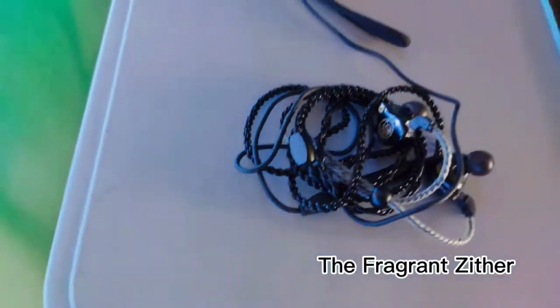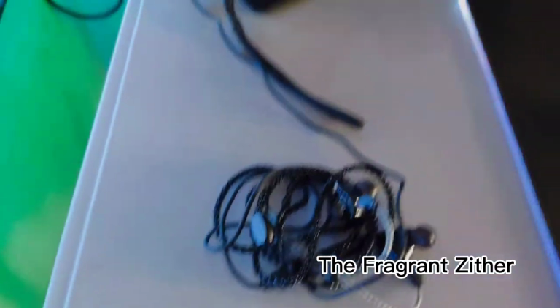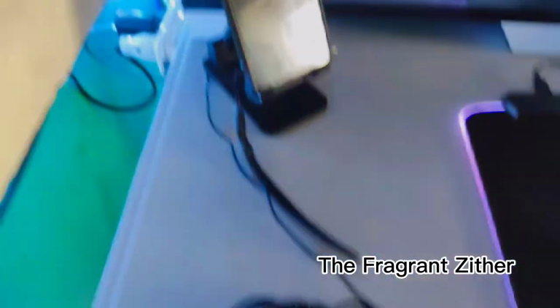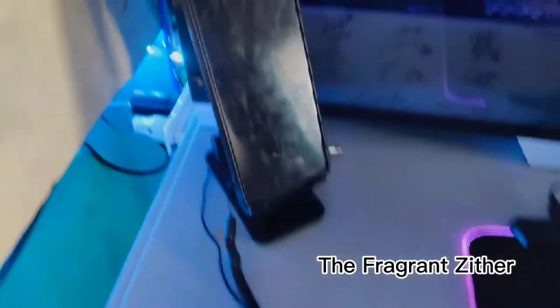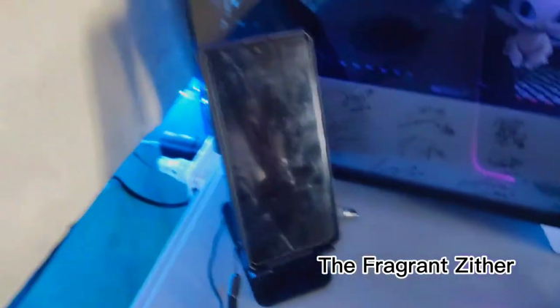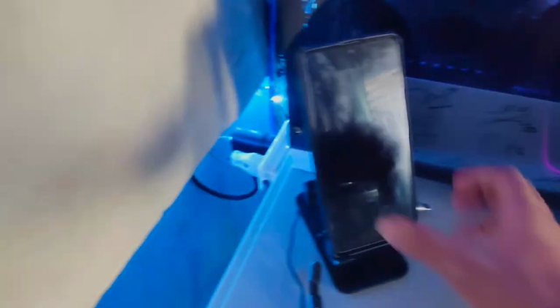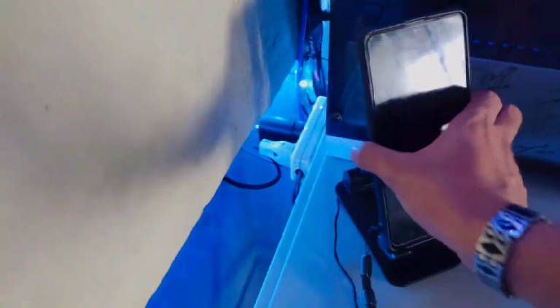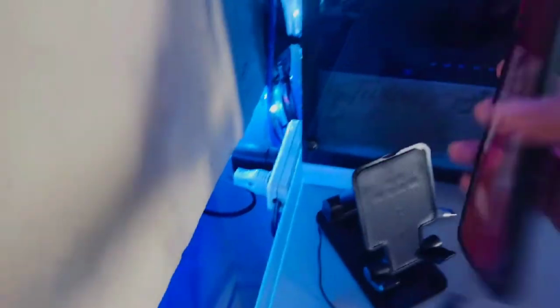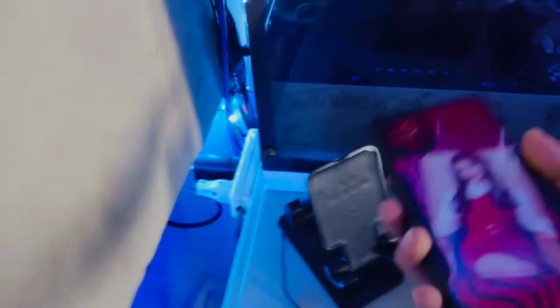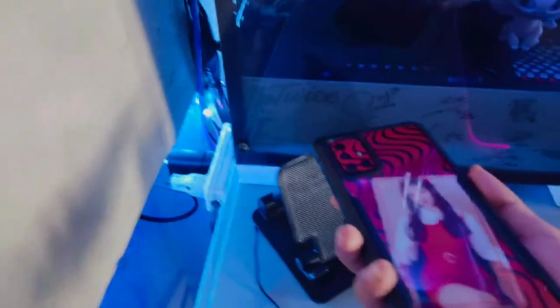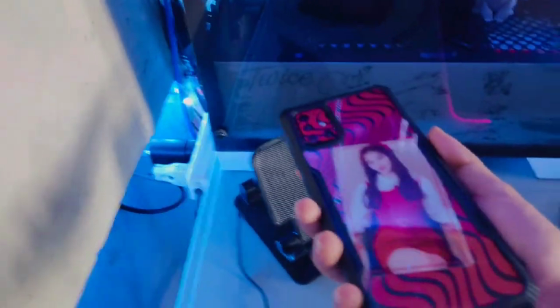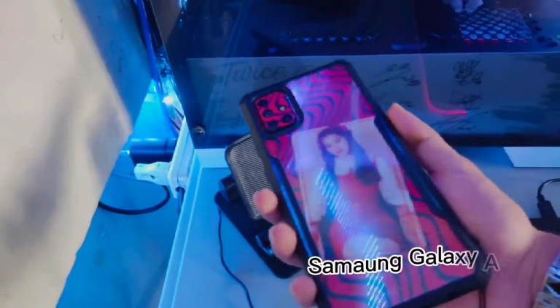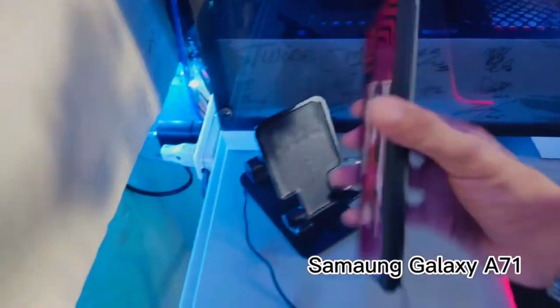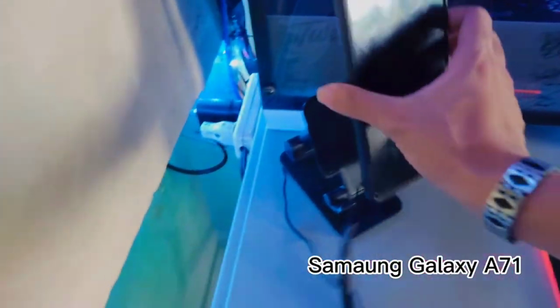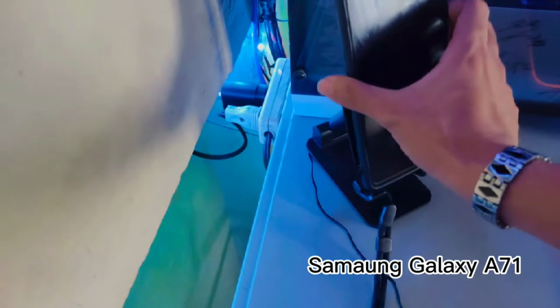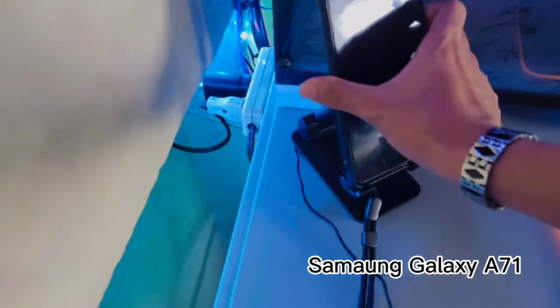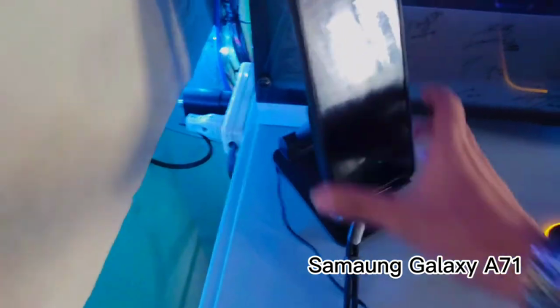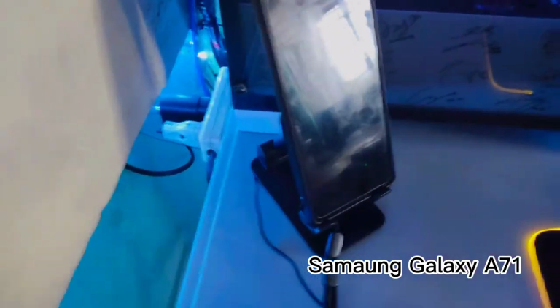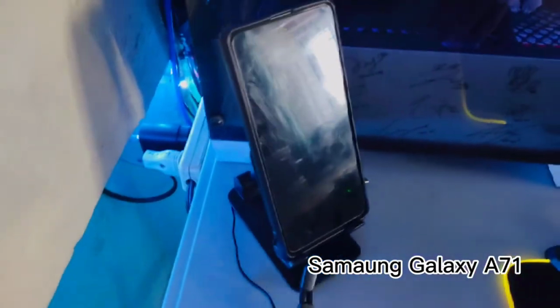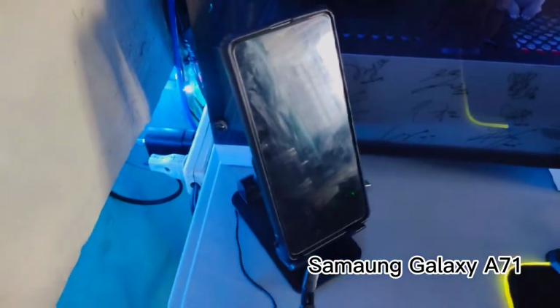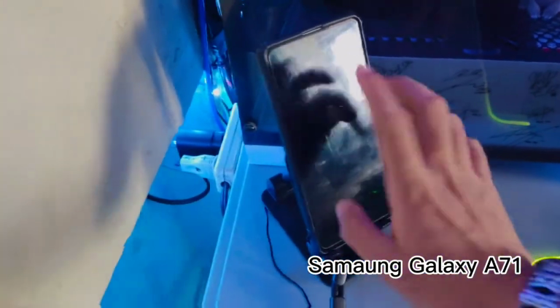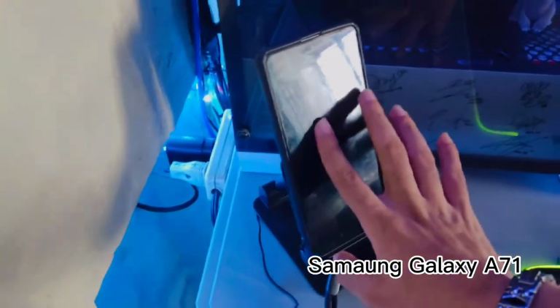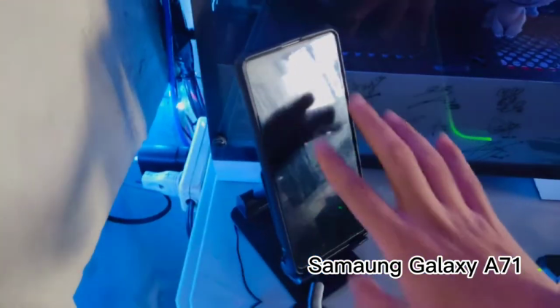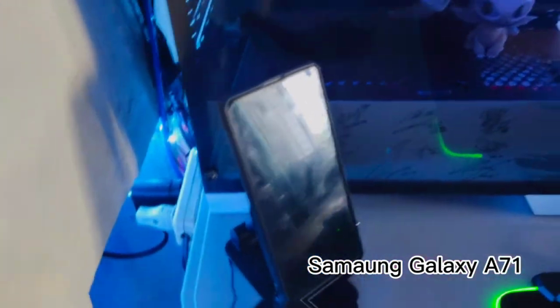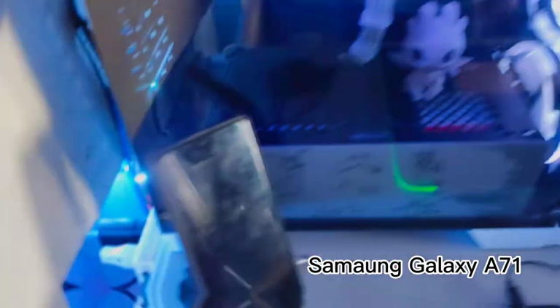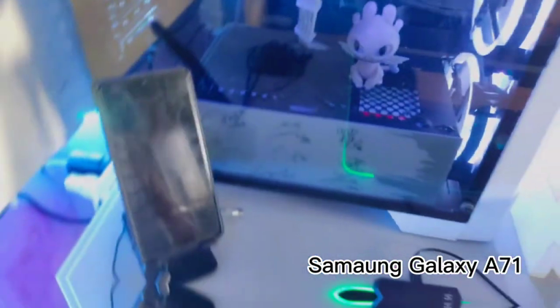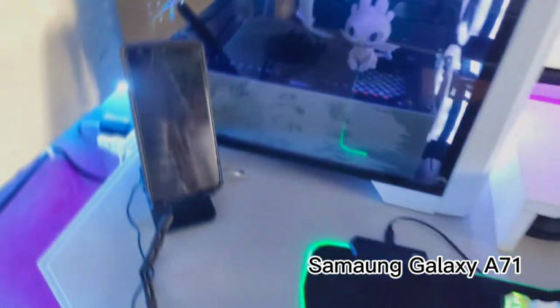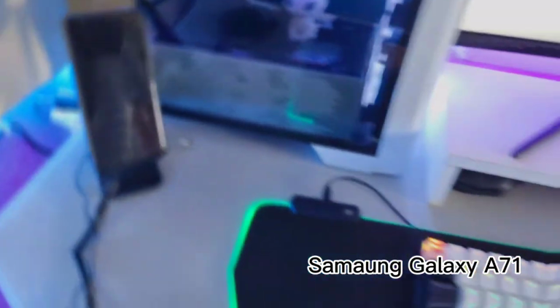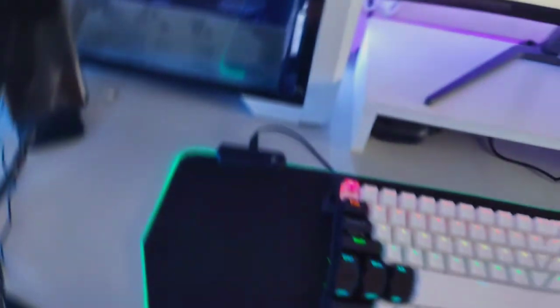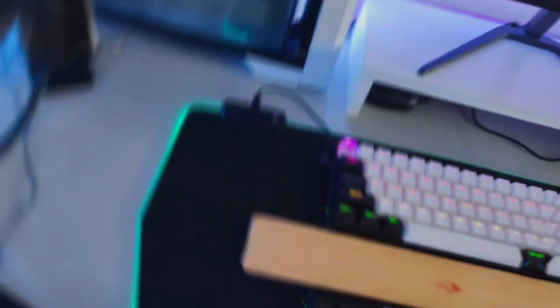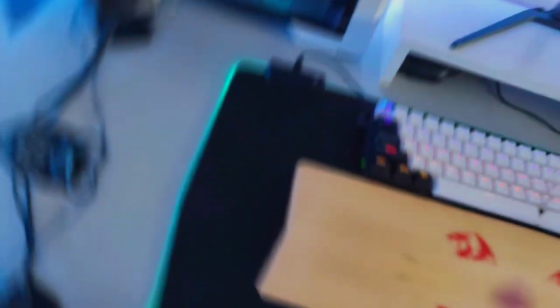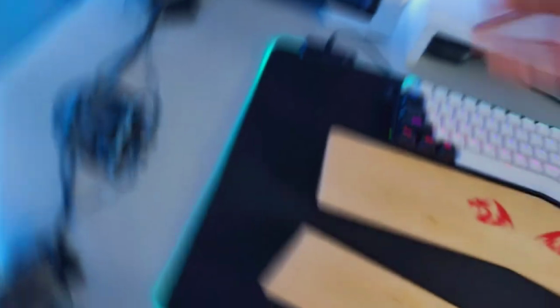For my daily driver phone, I have my Samsung Galaxy A72. There you go. Let's proceed to the cable management, guys.